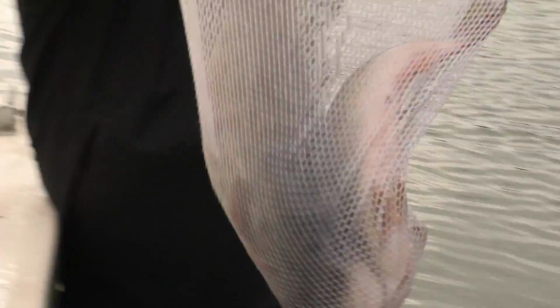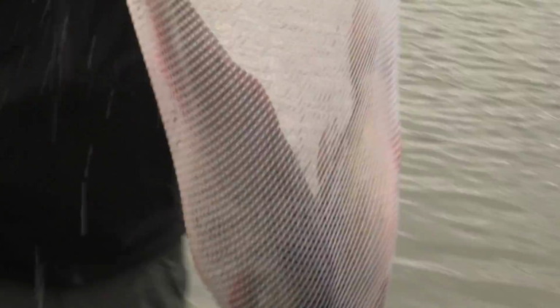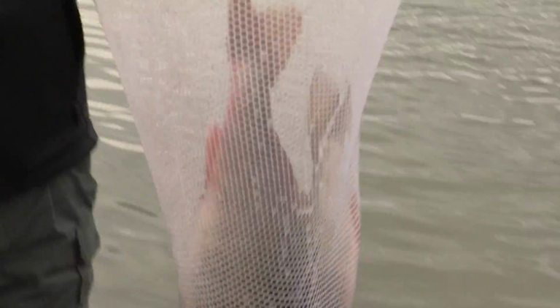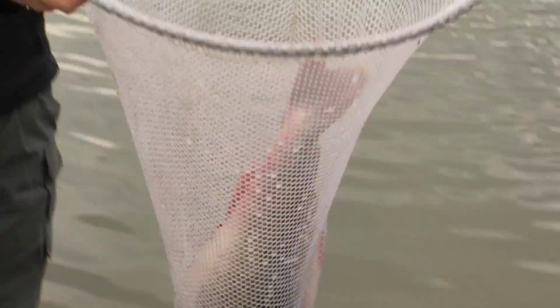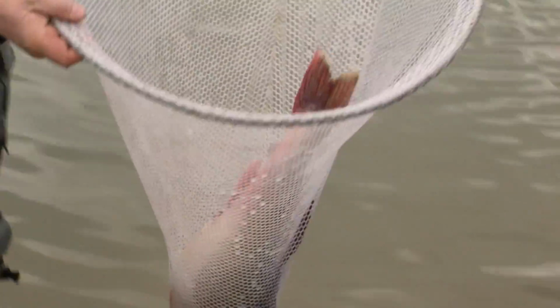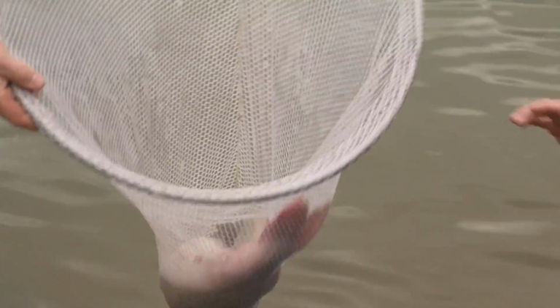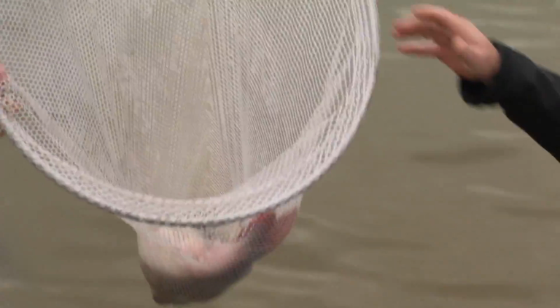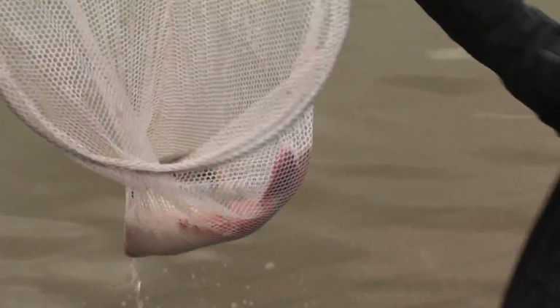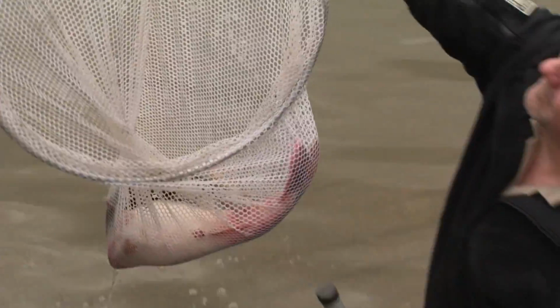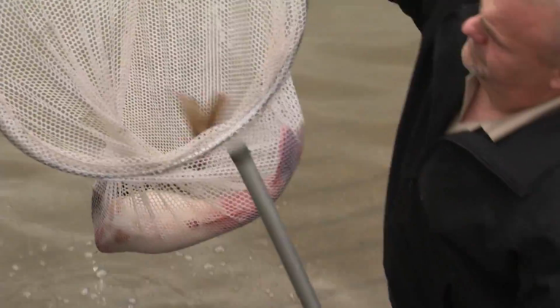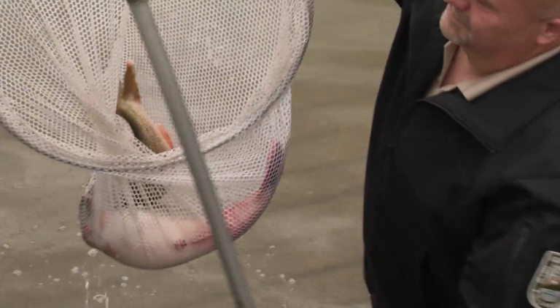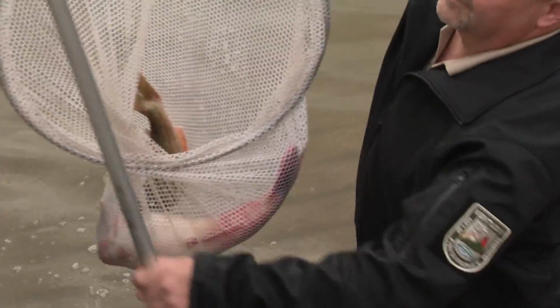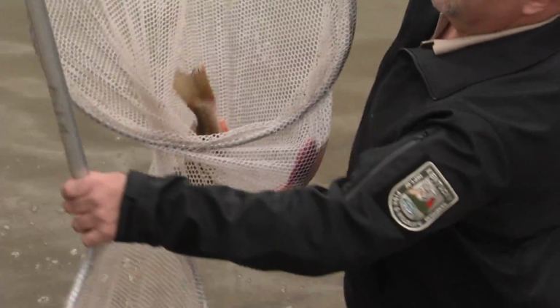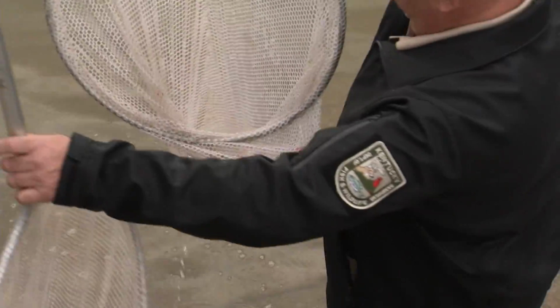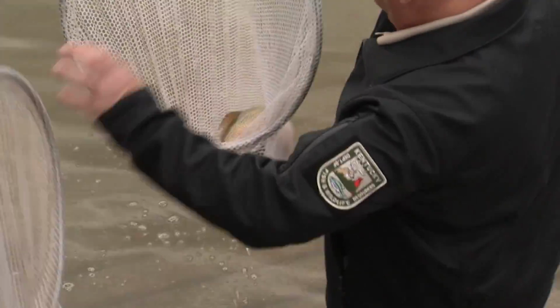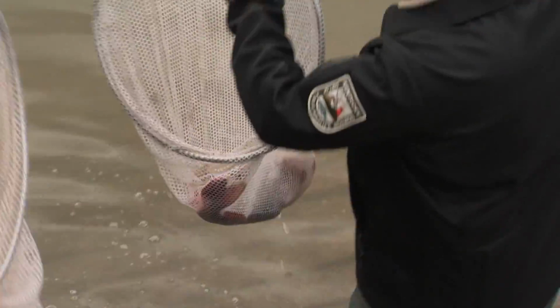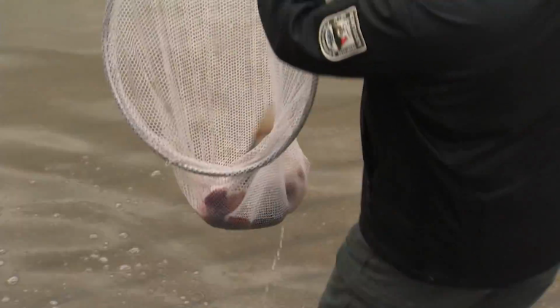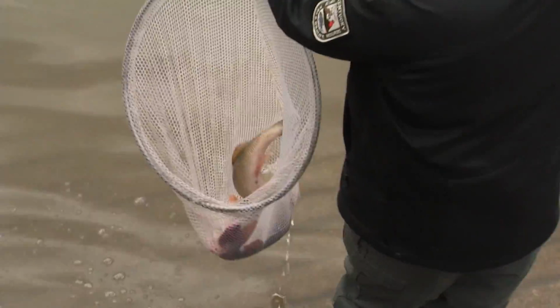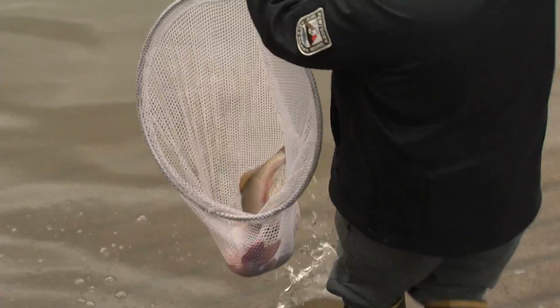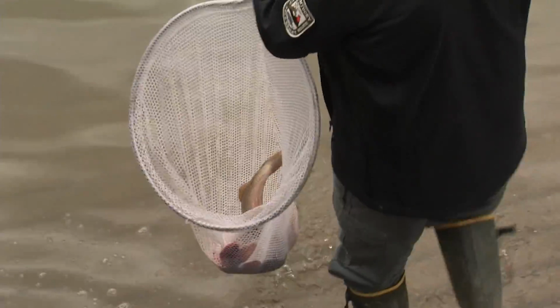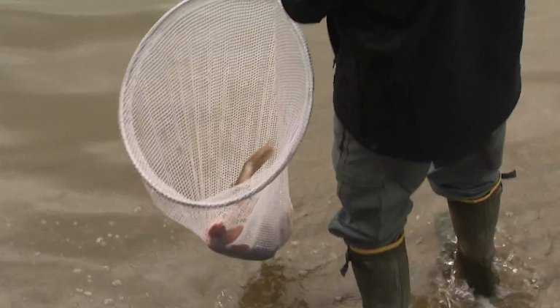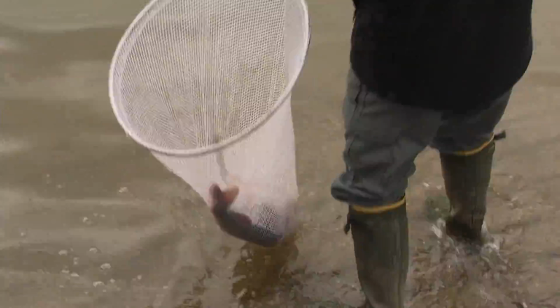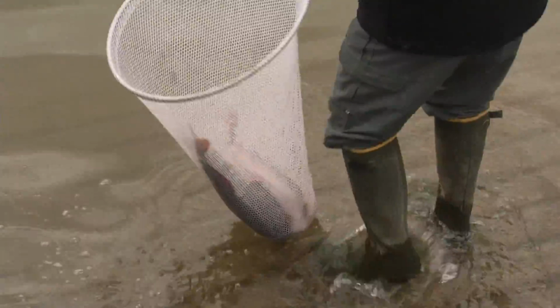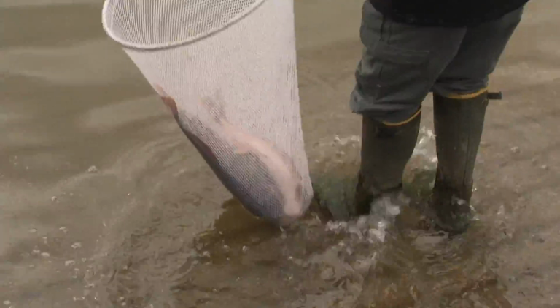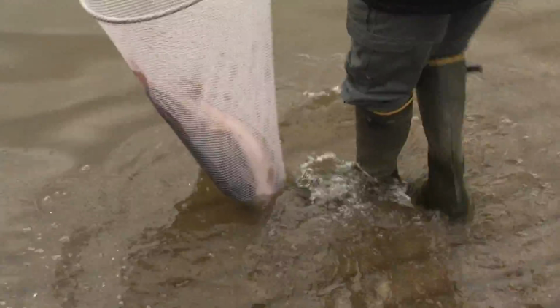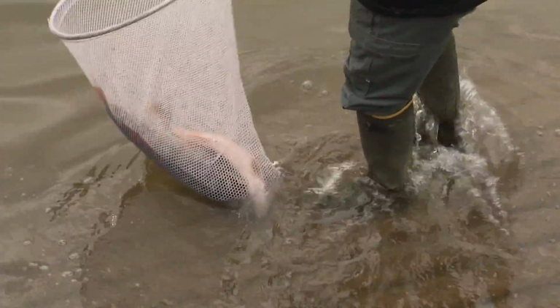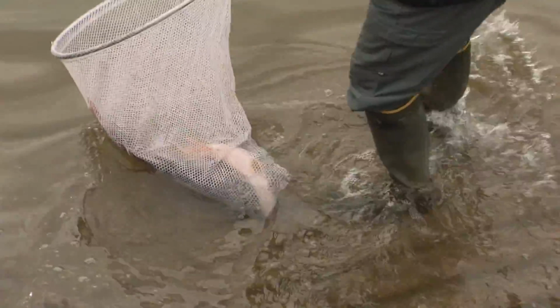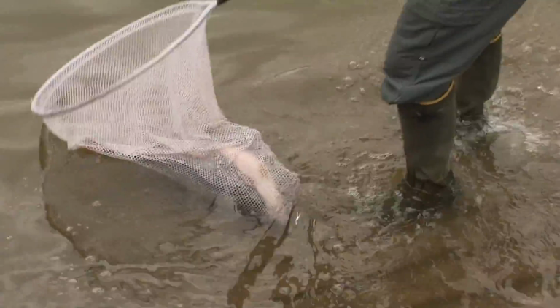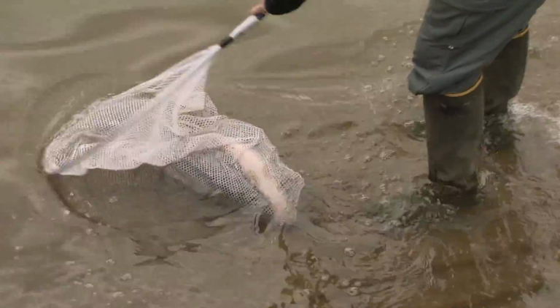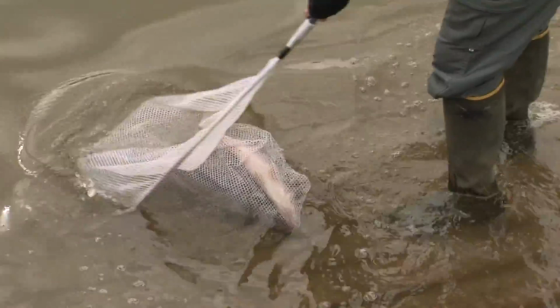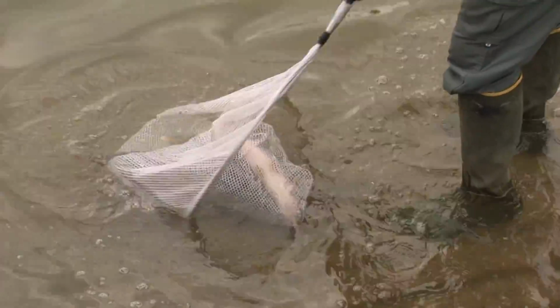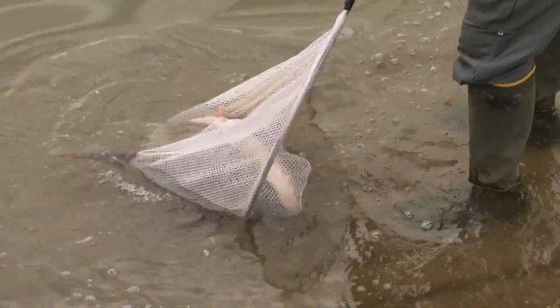Oh my goodness! That's probably a seven or eight pound walleye, right? Oh yeah, female for sure. That's a really nice fish.